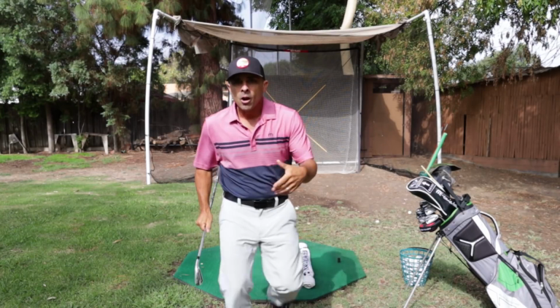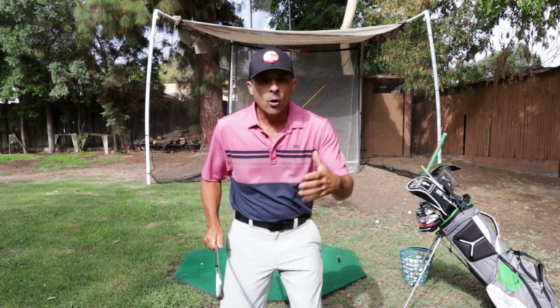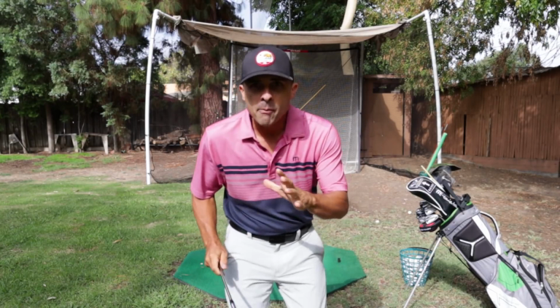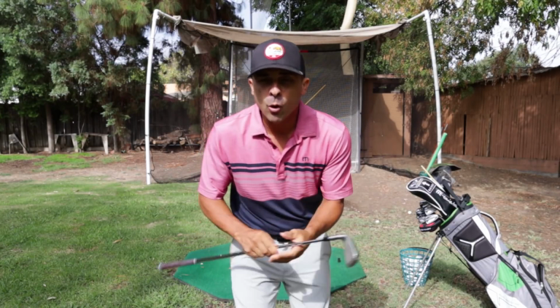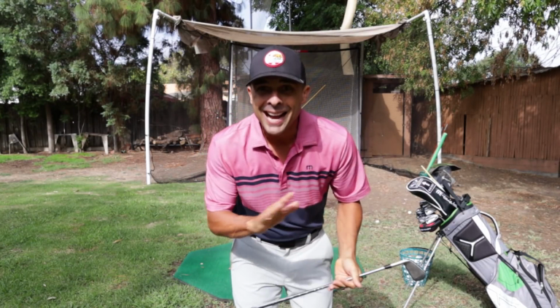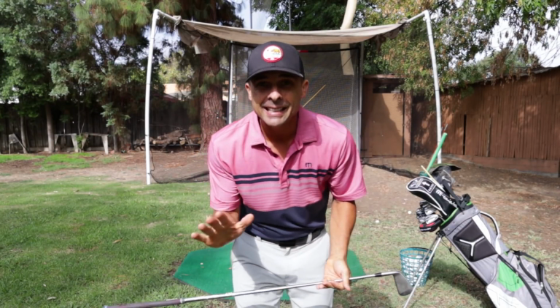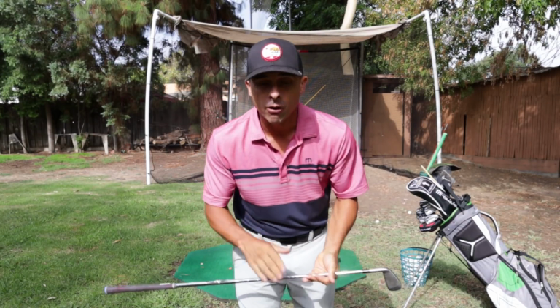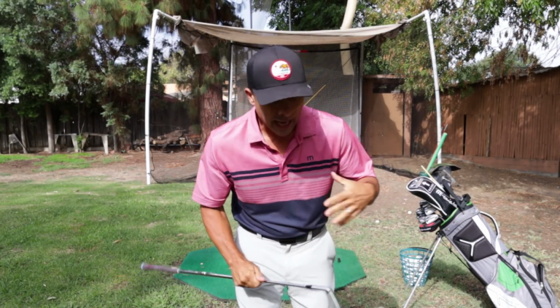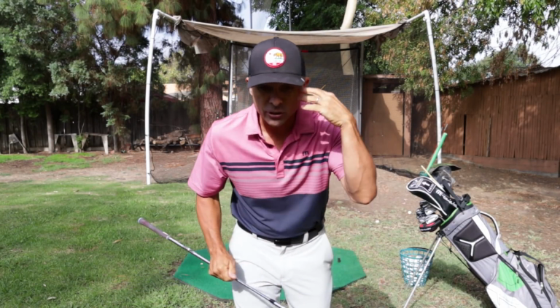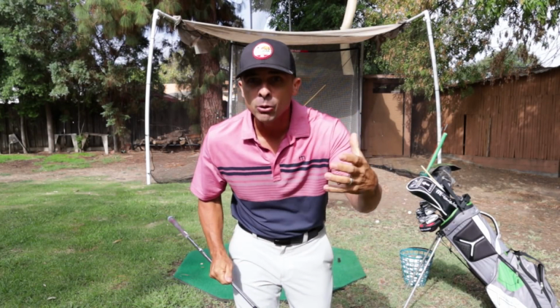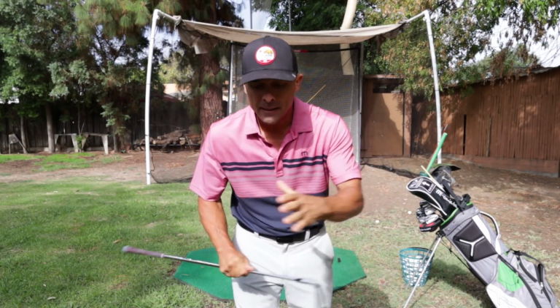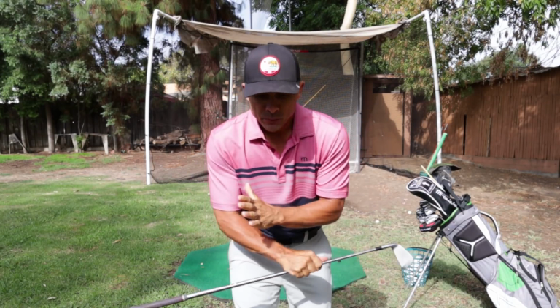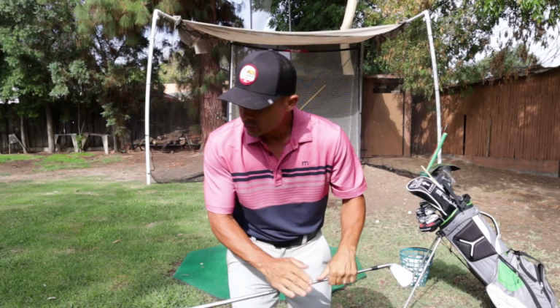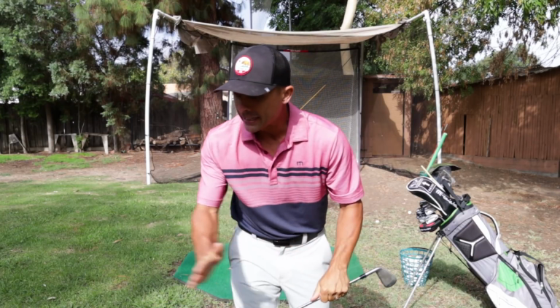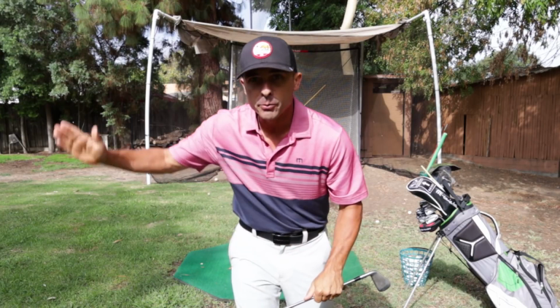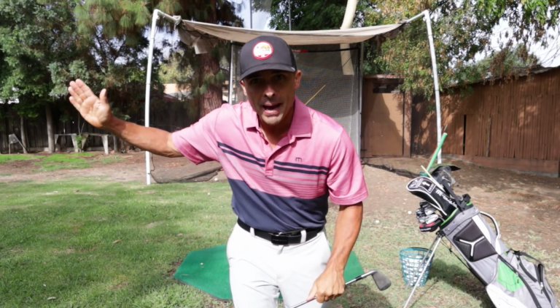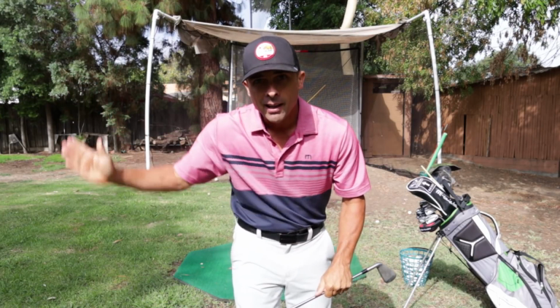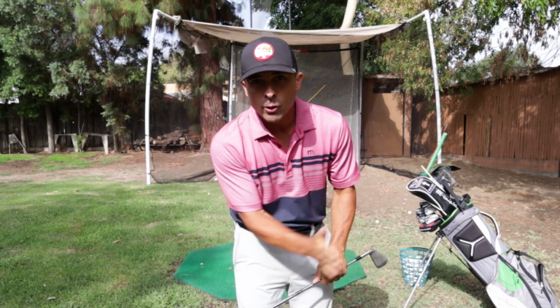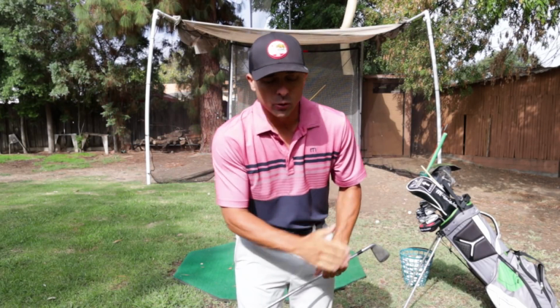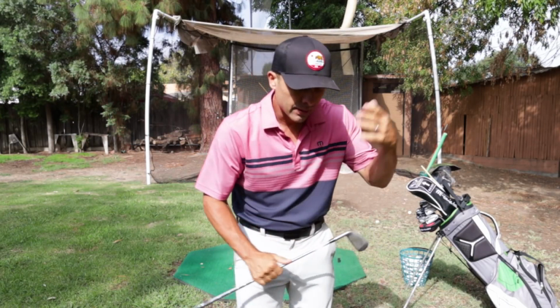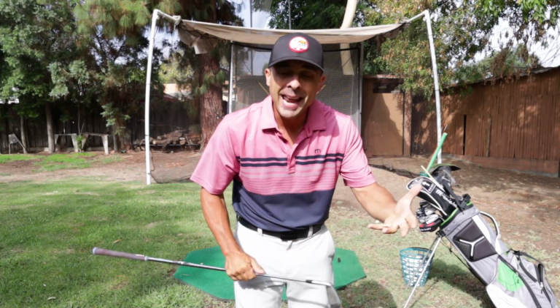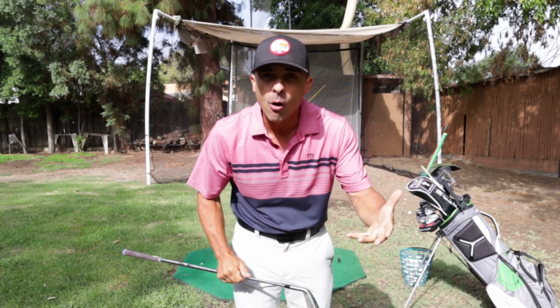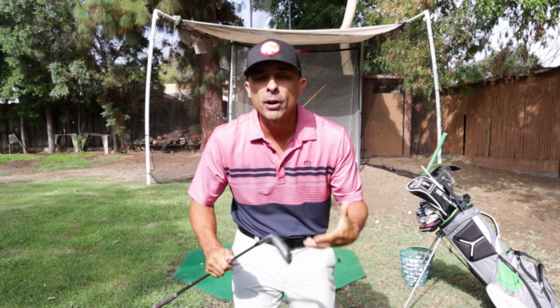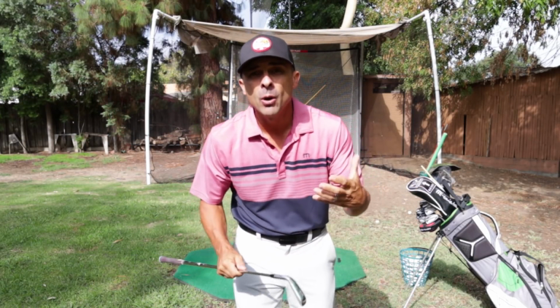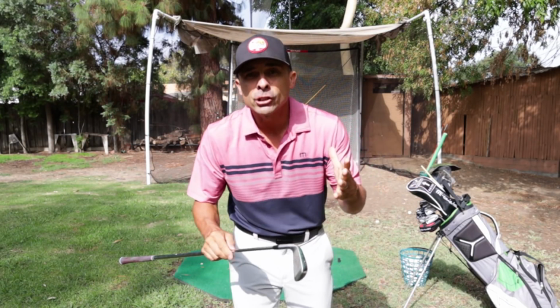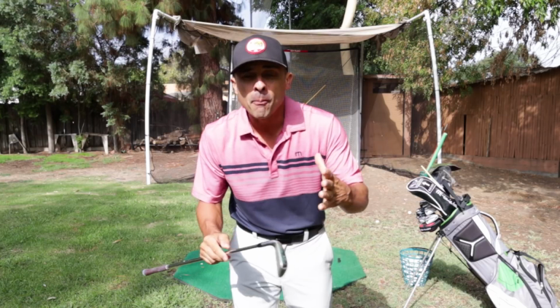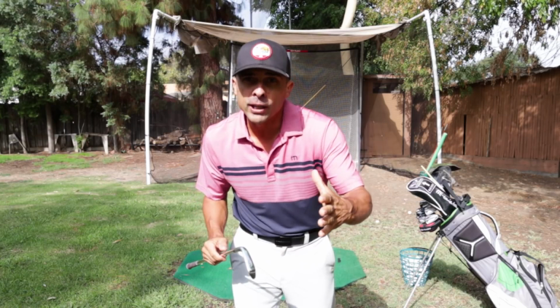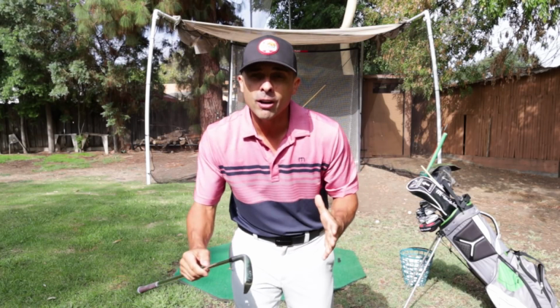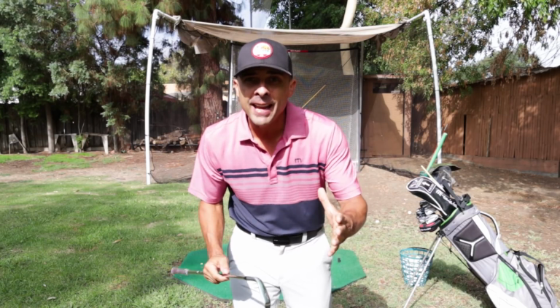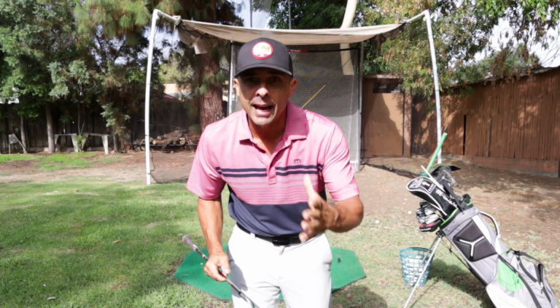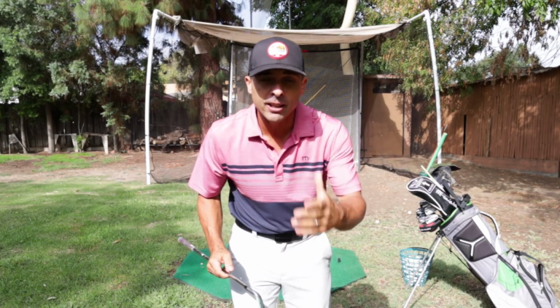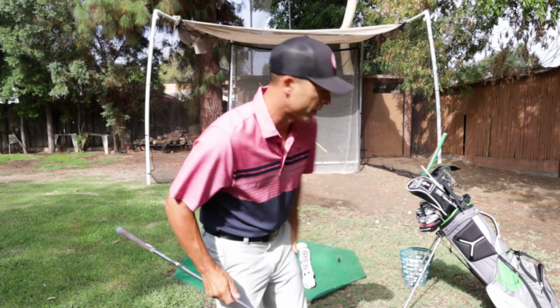I'm just trying not to hit the towel - it's a visual aid to make sure I take that club straight back and straight through. Now what we want to do is start working draws and fades with that. Here's how that works.